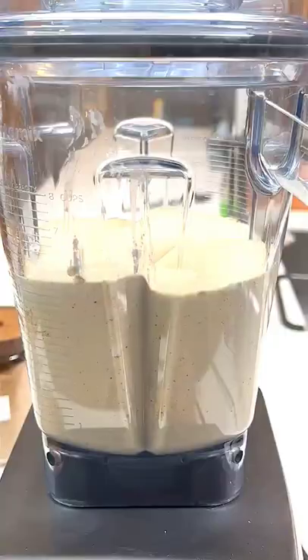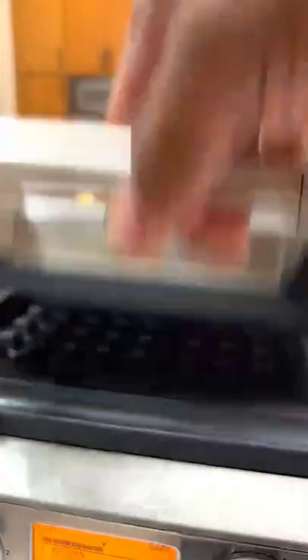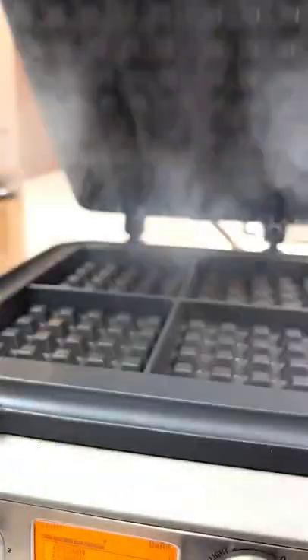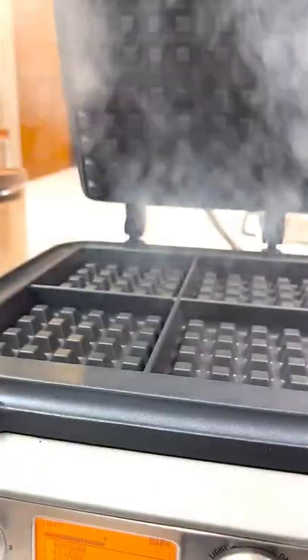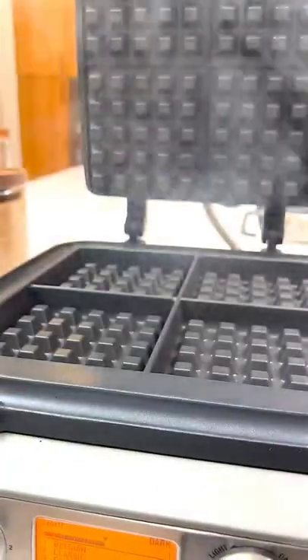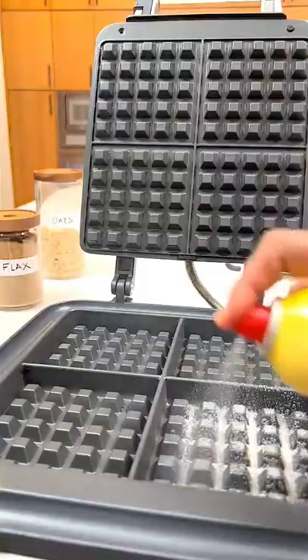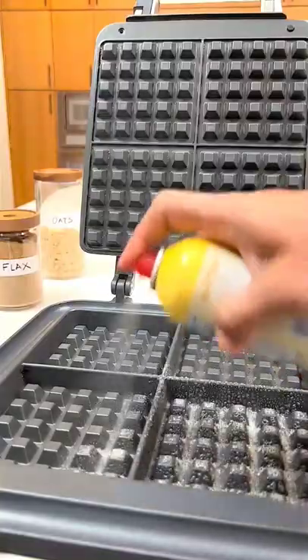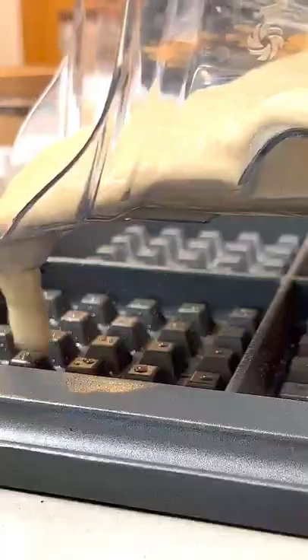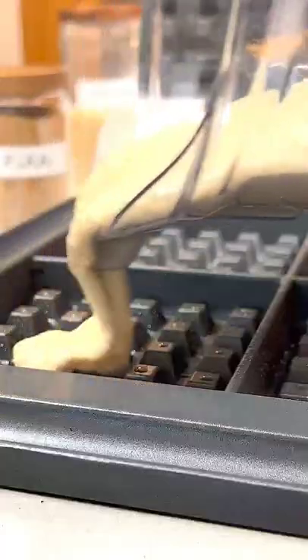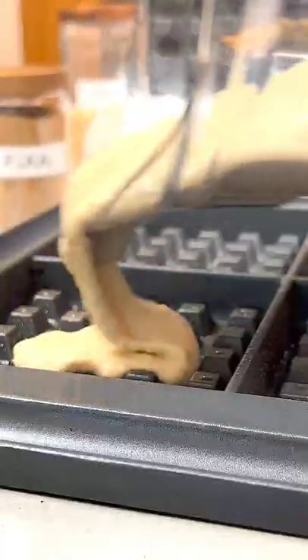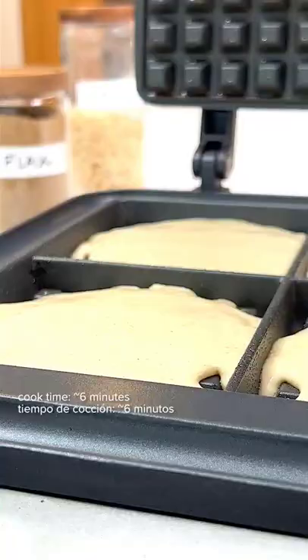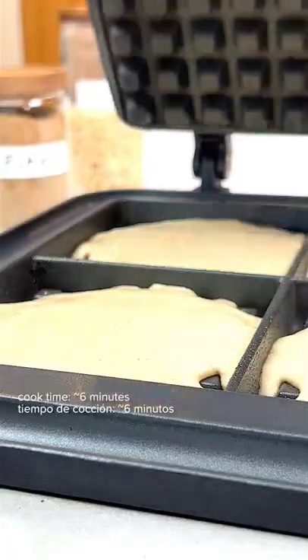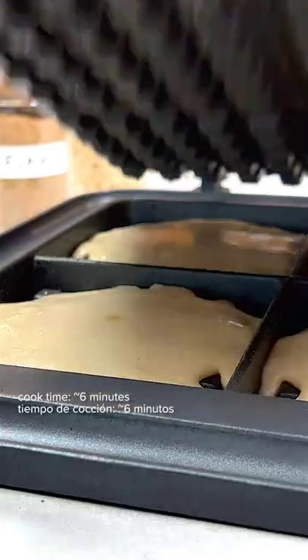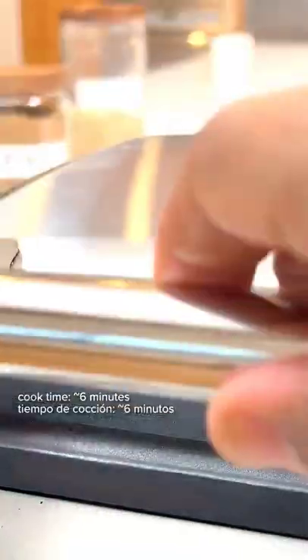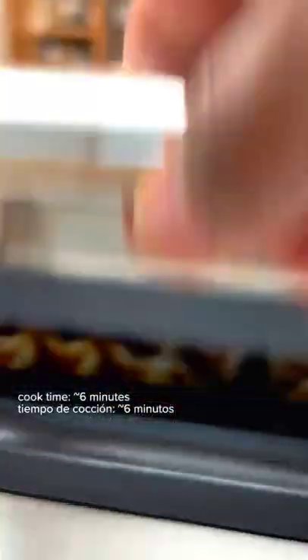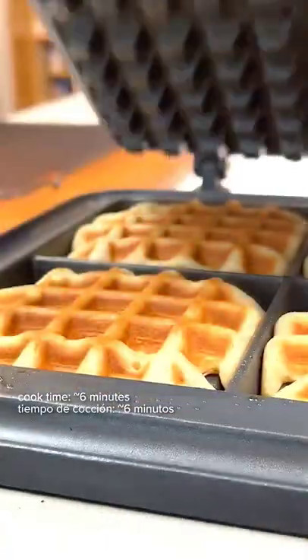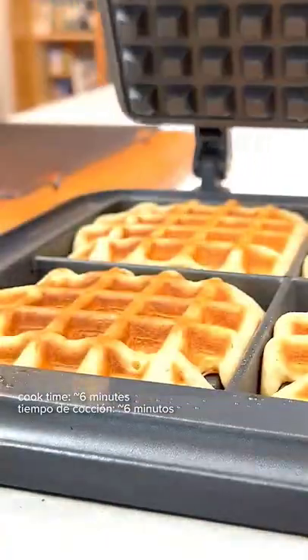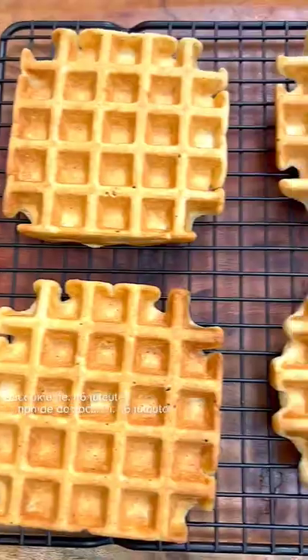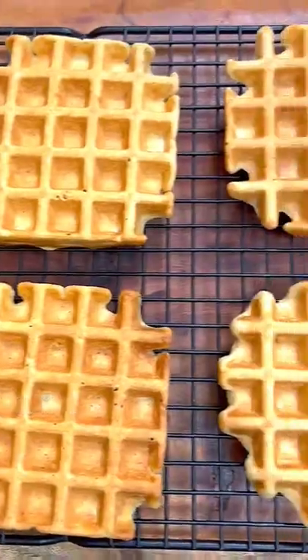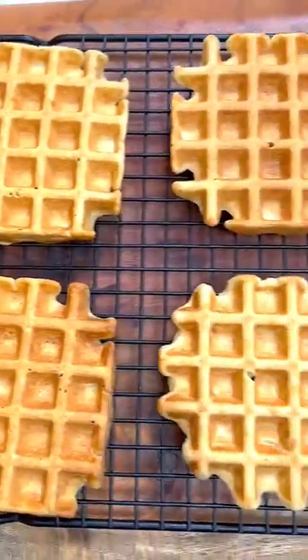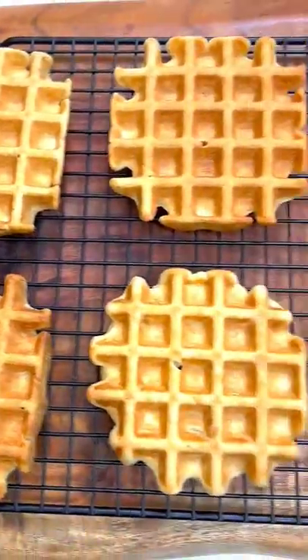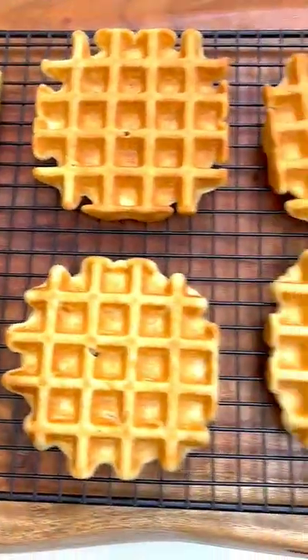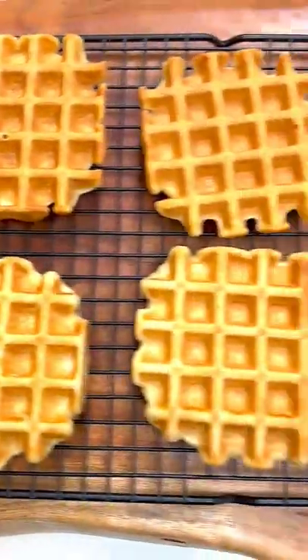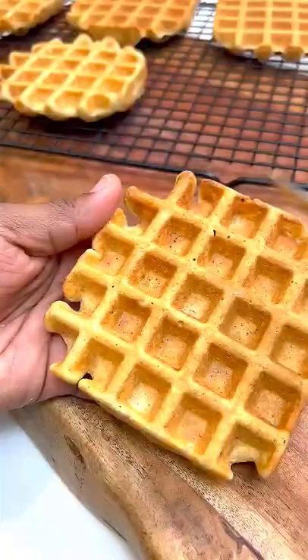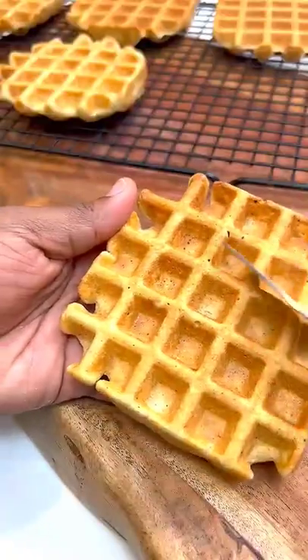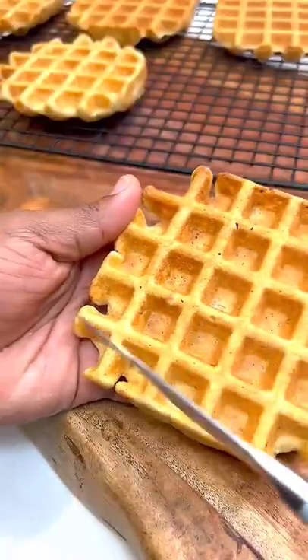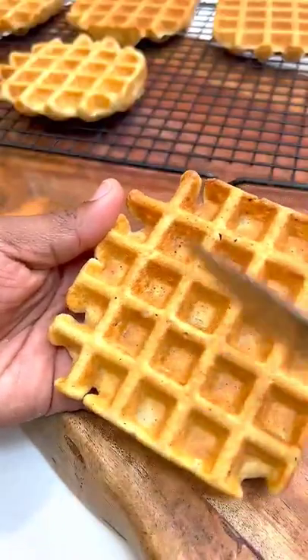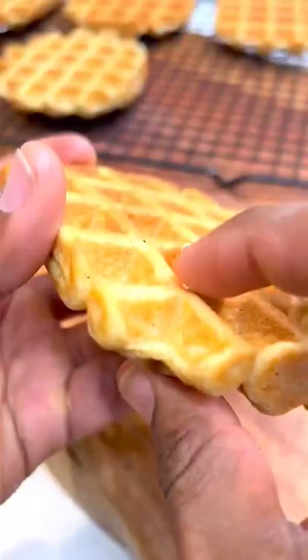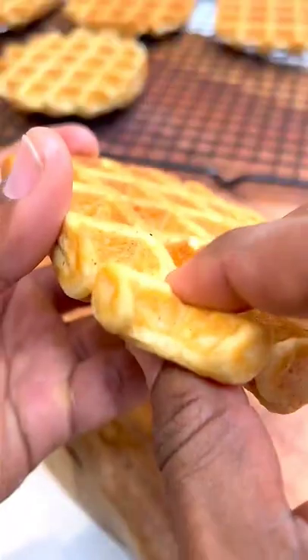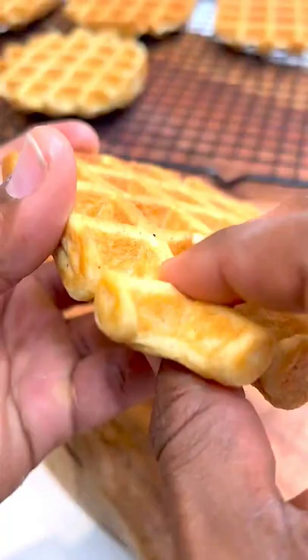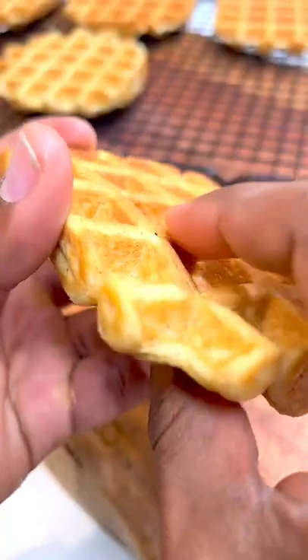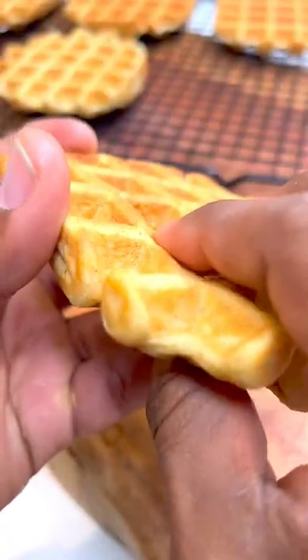Fire up the liquid waffle iron, spray with oil before adding the batter. I cook mine for about six minutes. The recipe makes eight waffles that are crispy on the outside but fluffy on the inside.